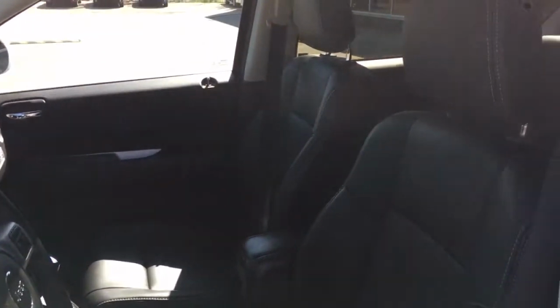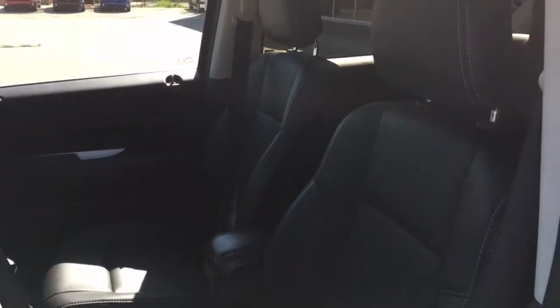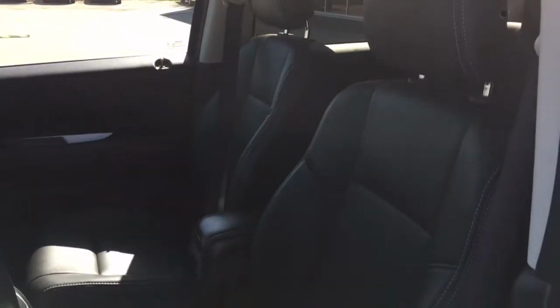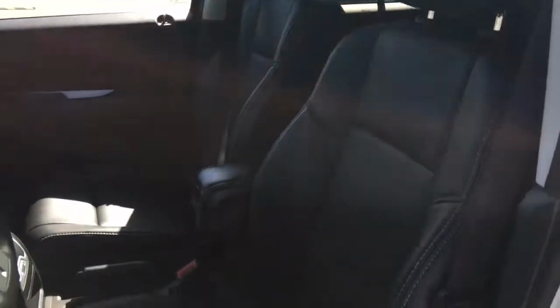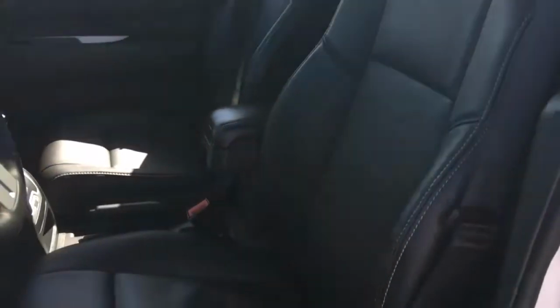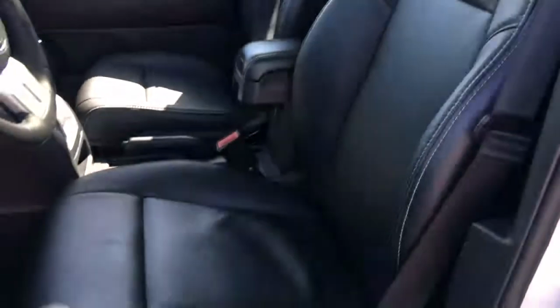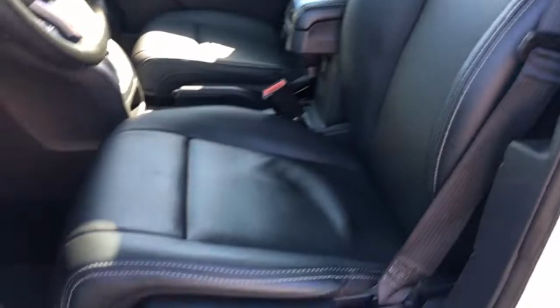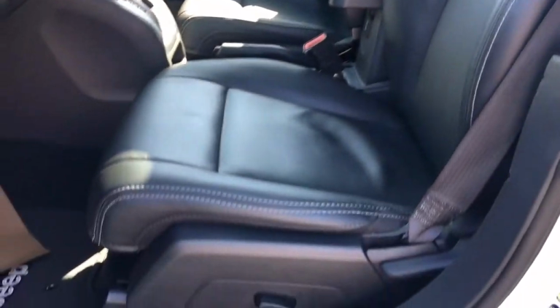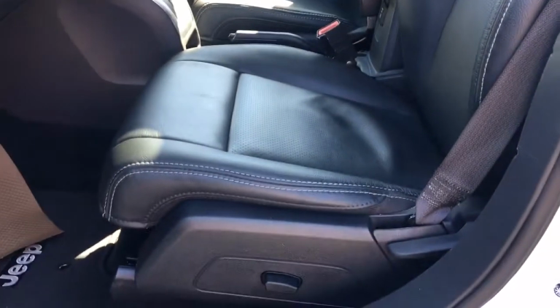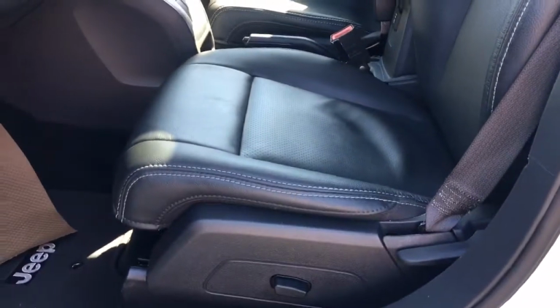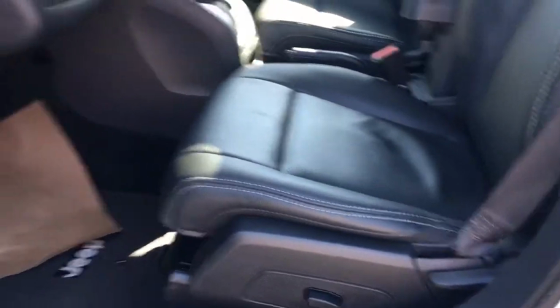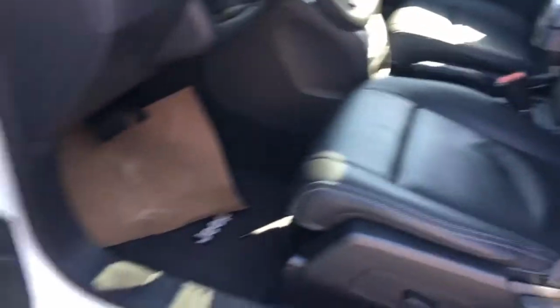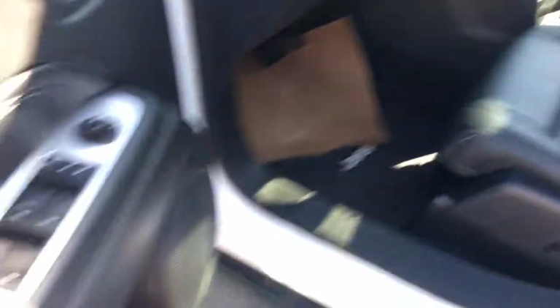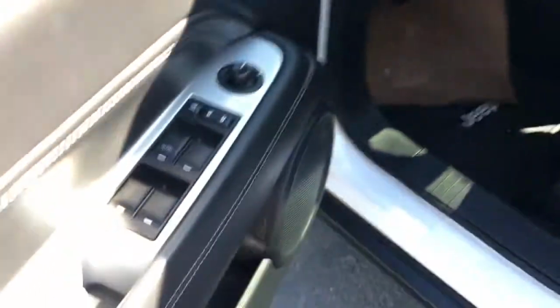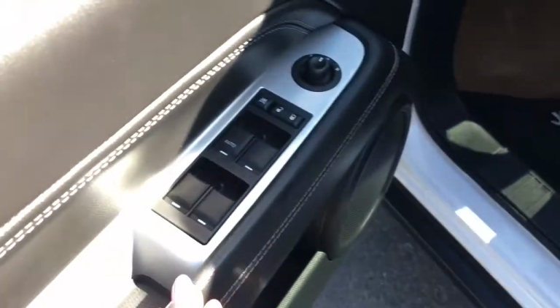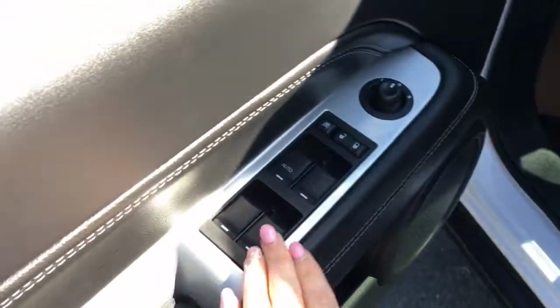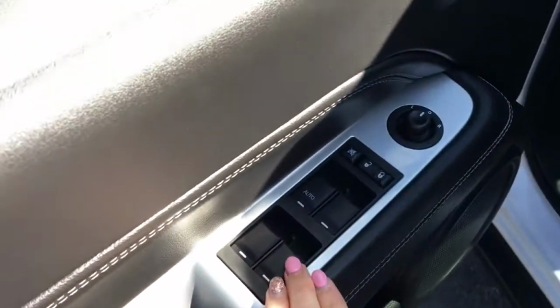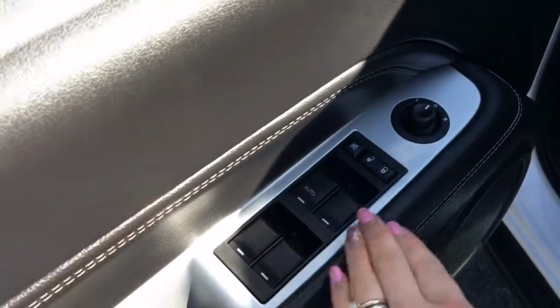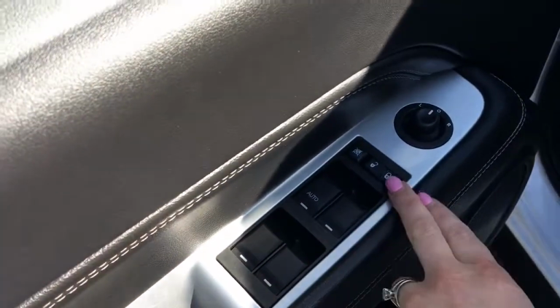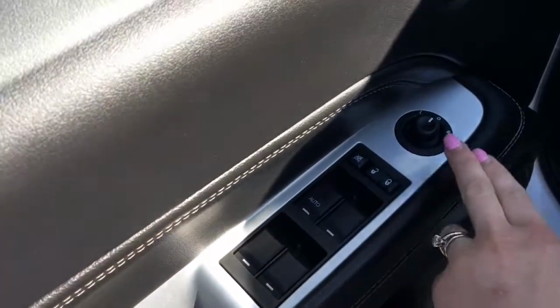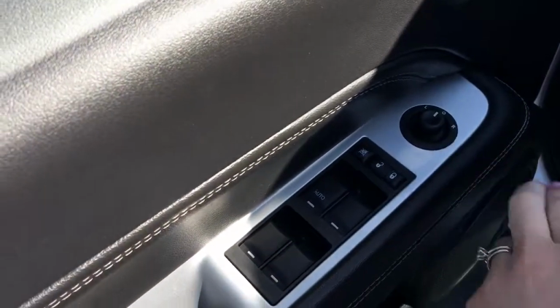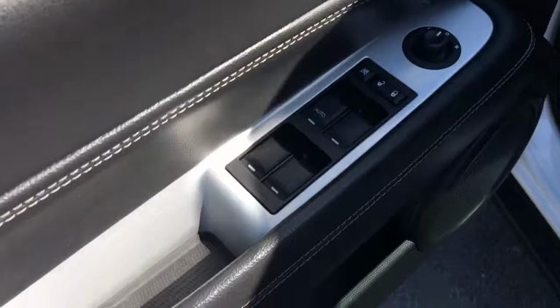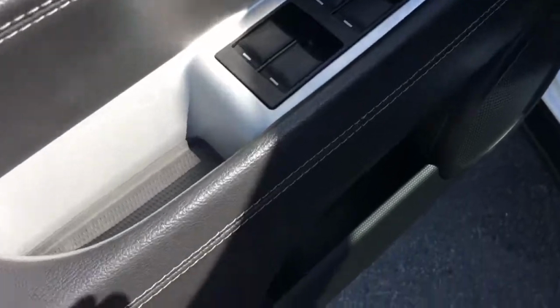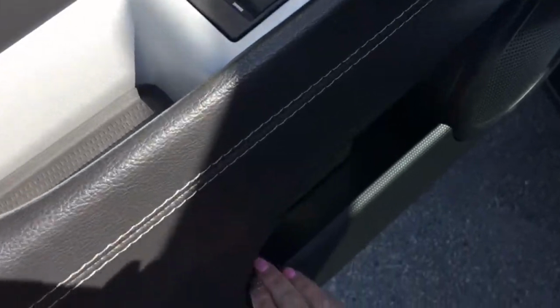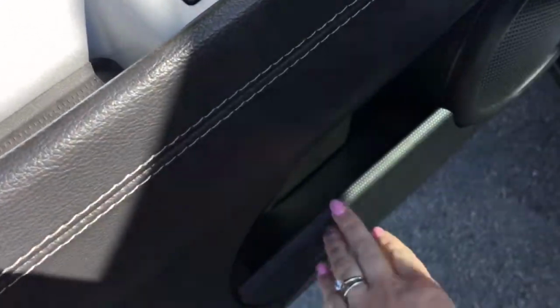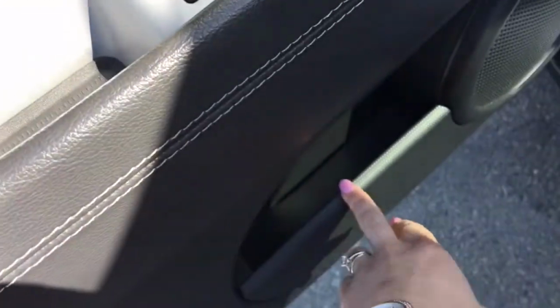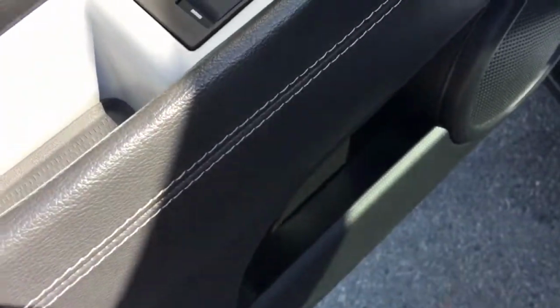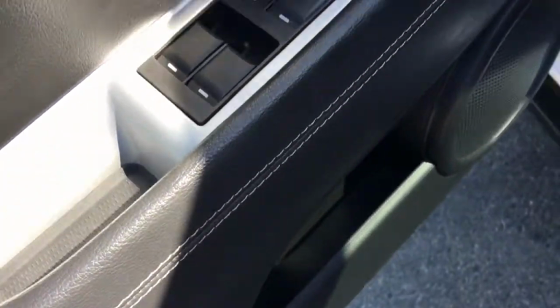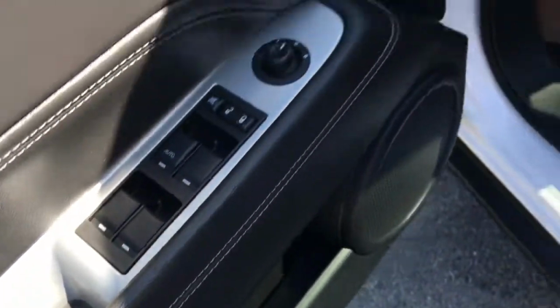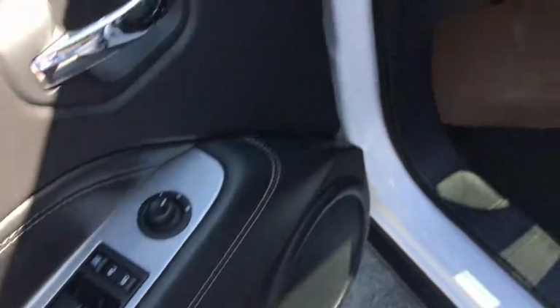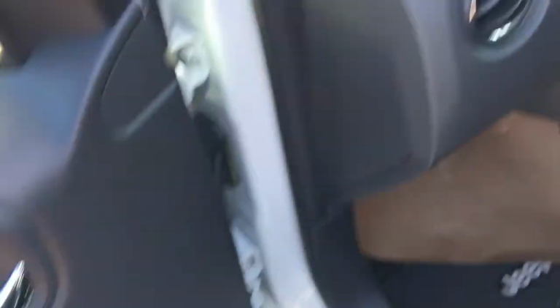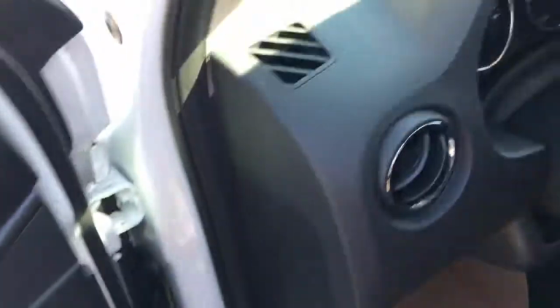You have nice leather seating. The driver's seat is powered. In the door here you've got your power windows, your power locks, your power mirrors, and a little compartment at the bottom of the door.